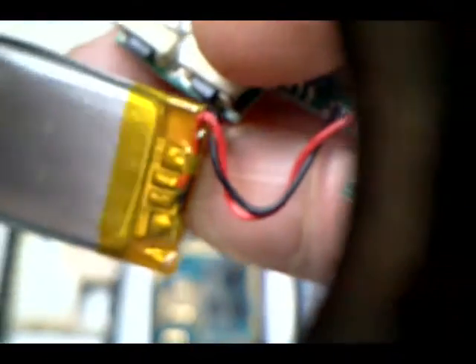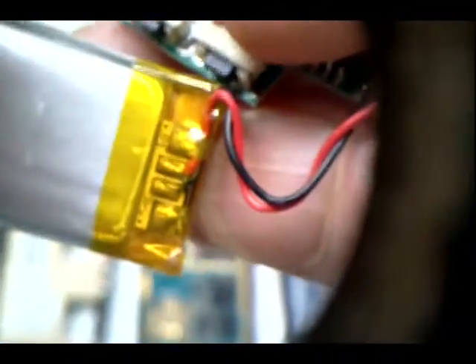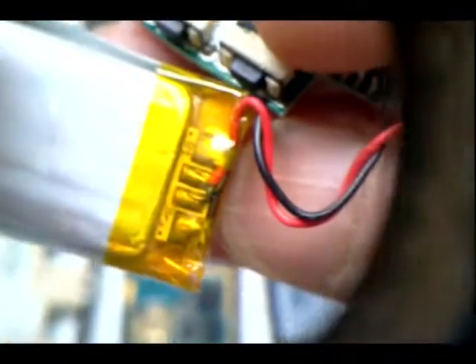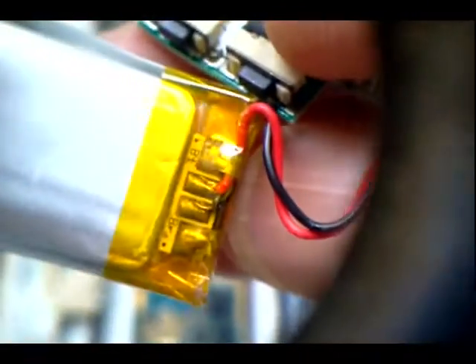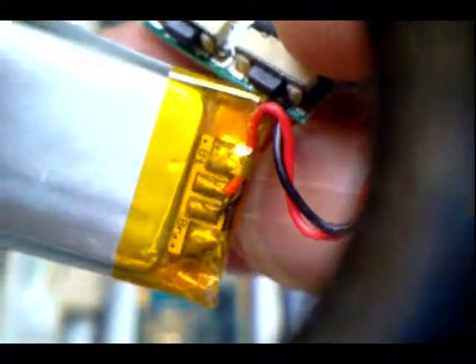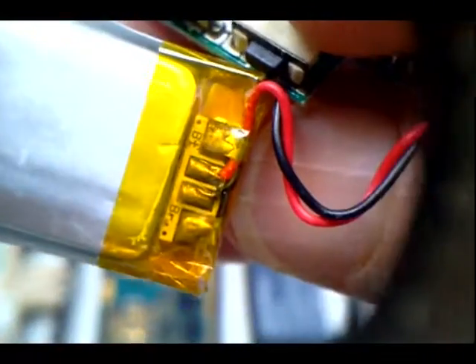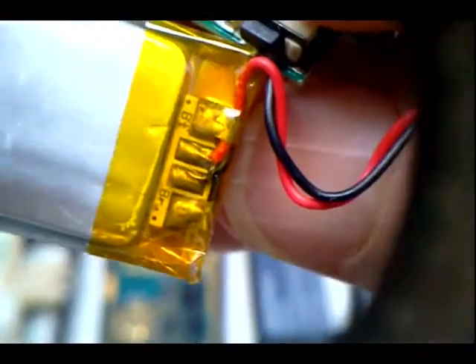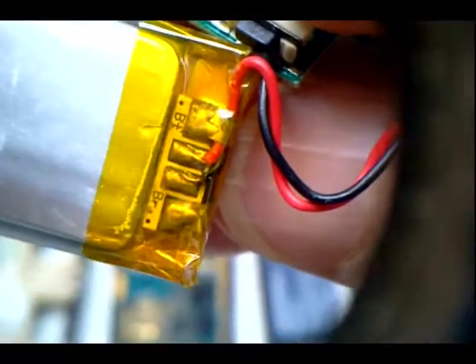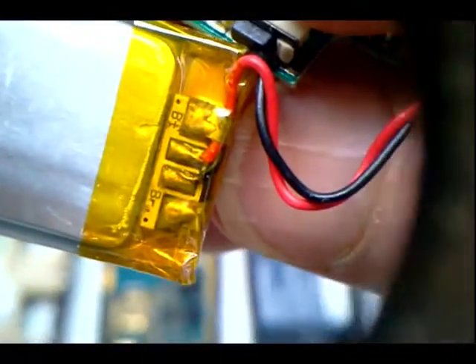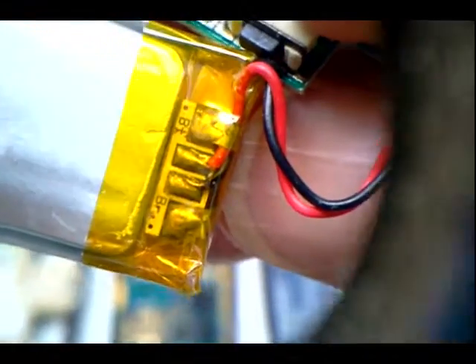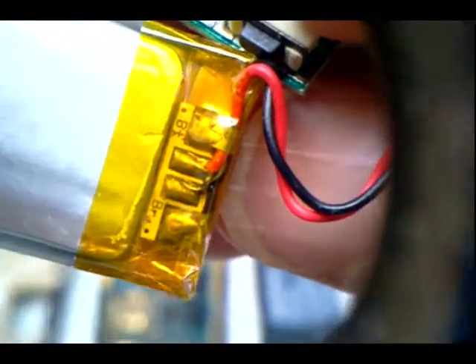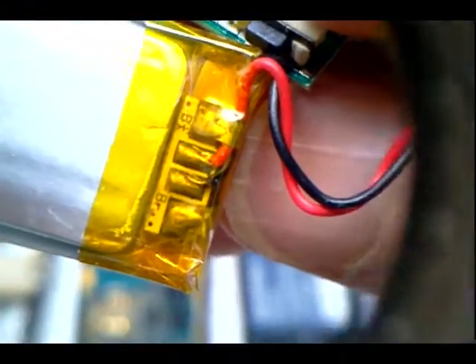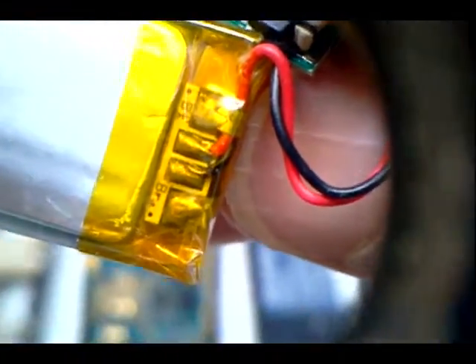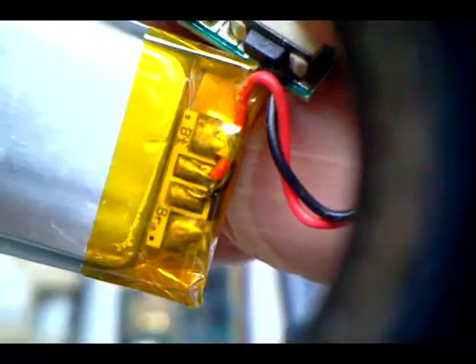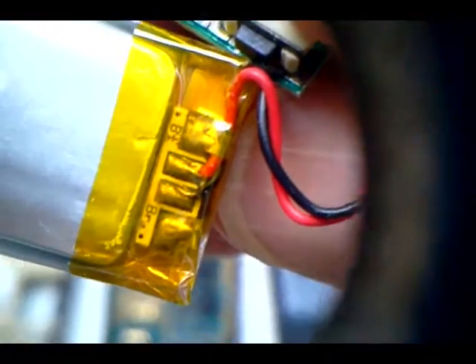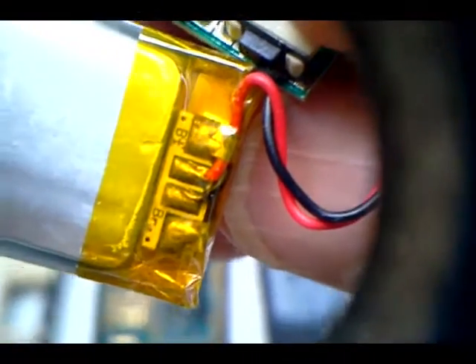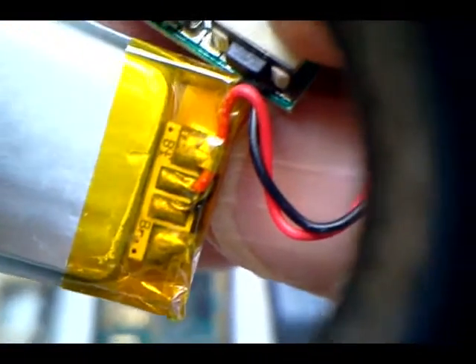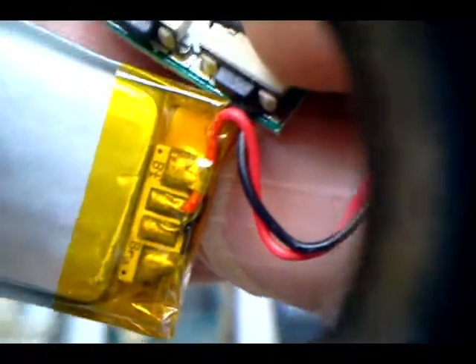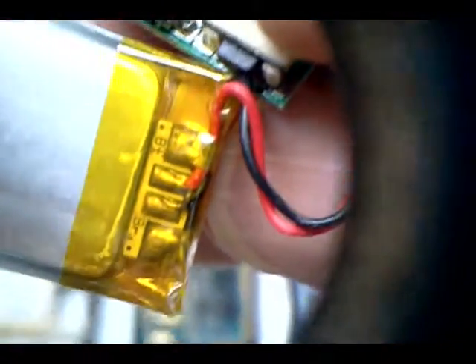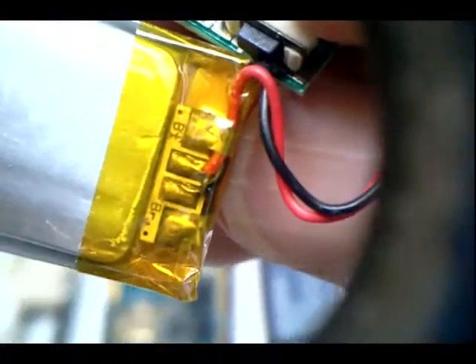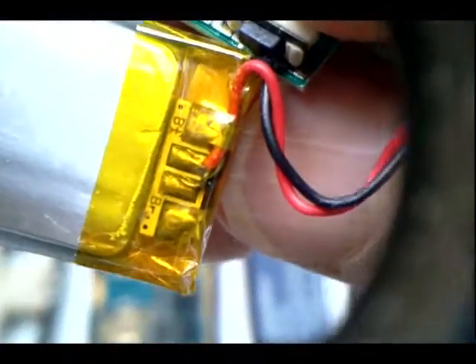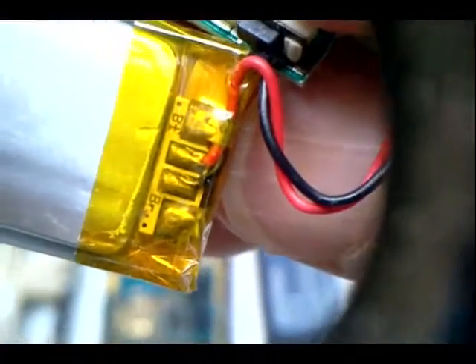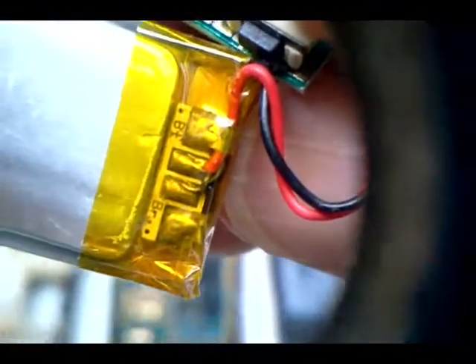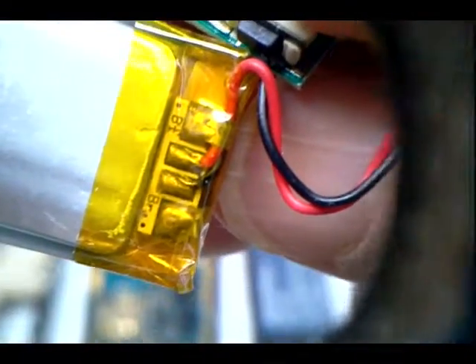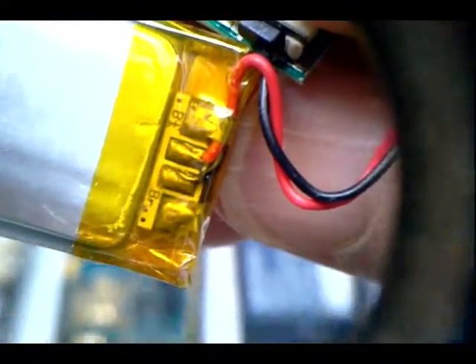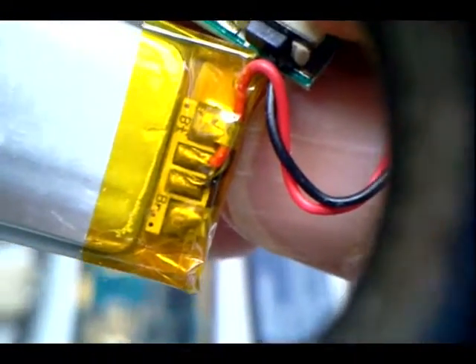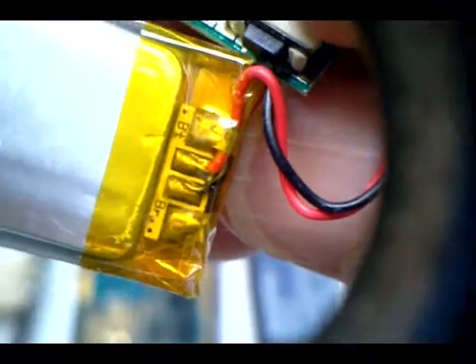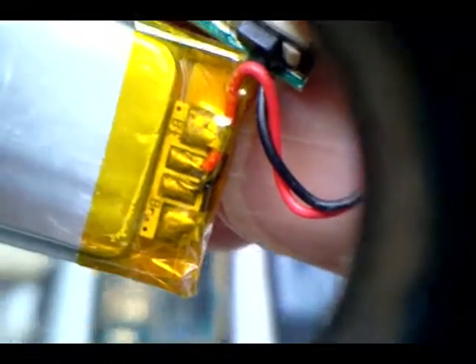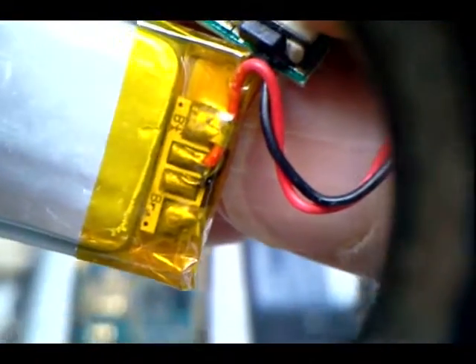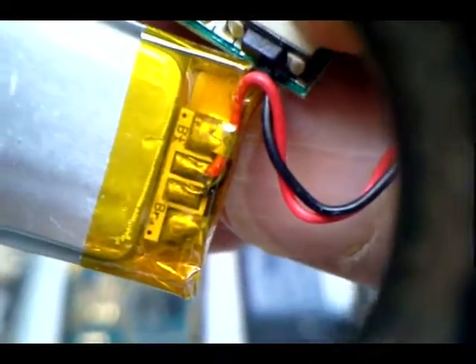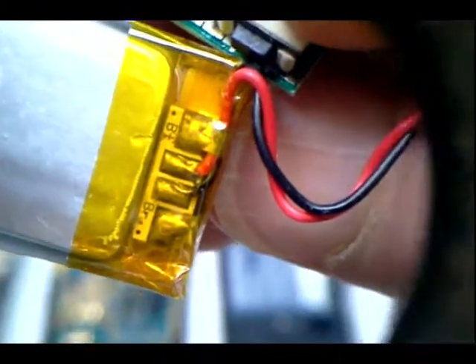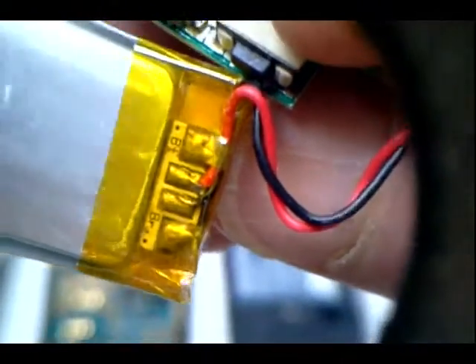These triplet loops are really helpful. You can see the positive and negative terminal on the battery there — red for positive and black for negative.